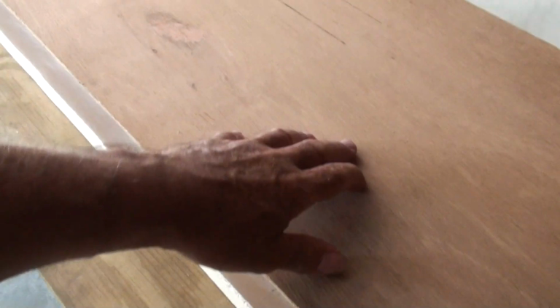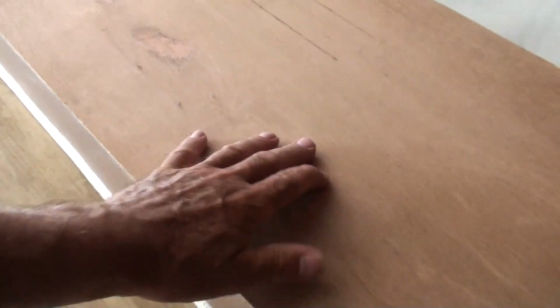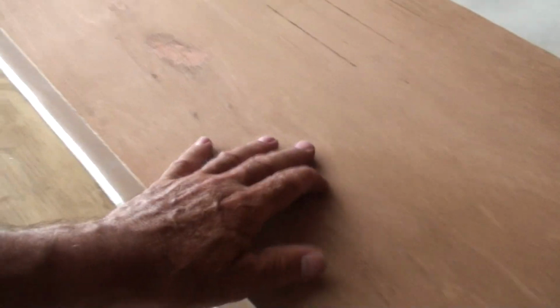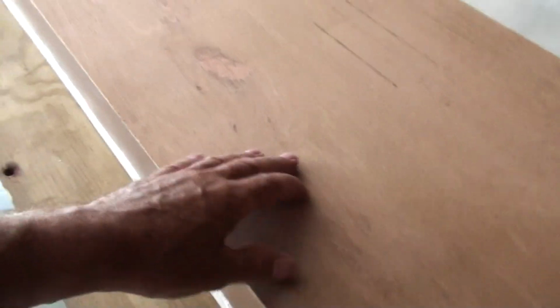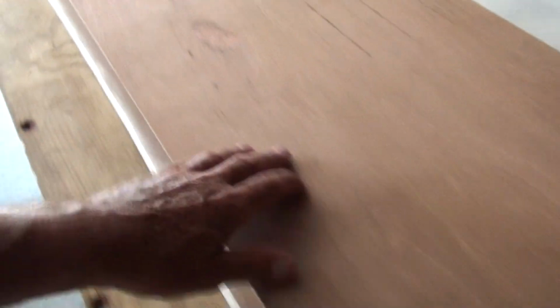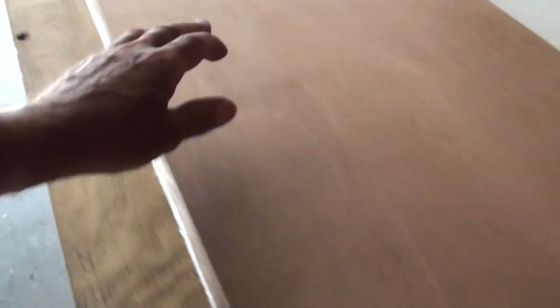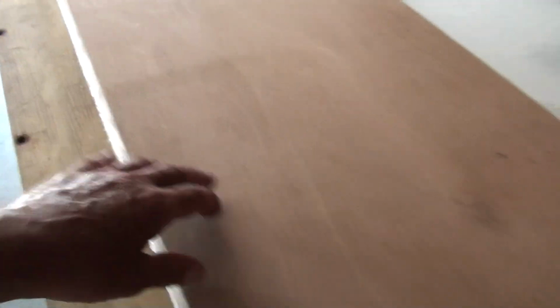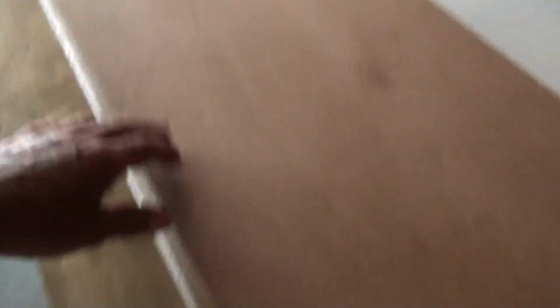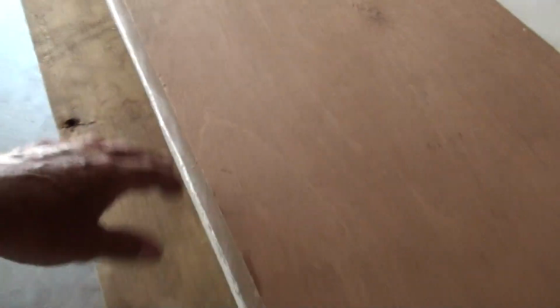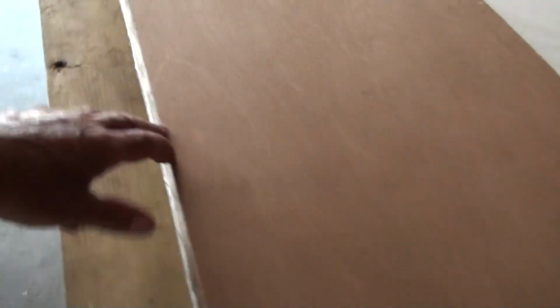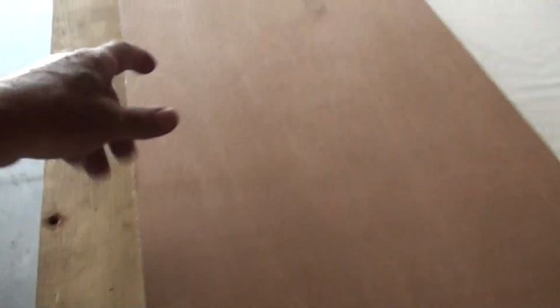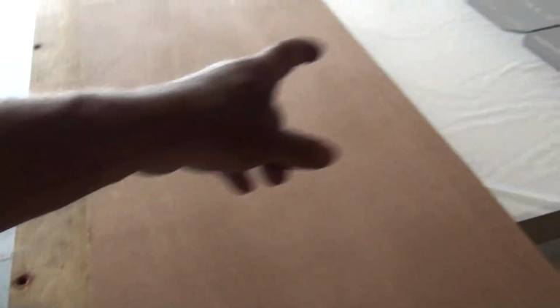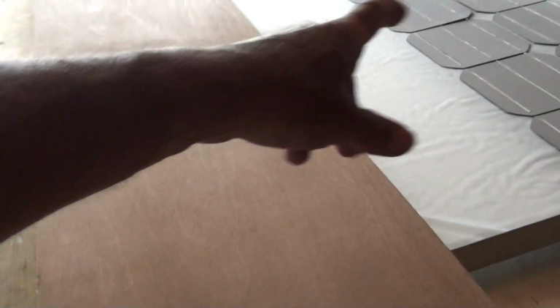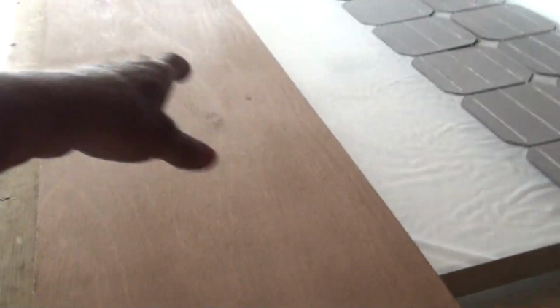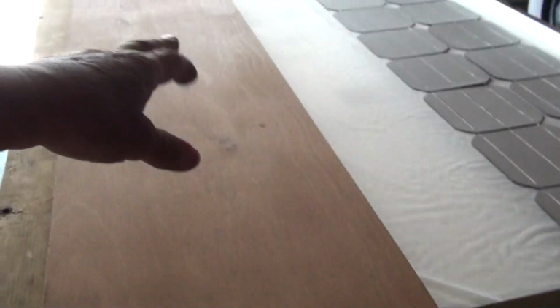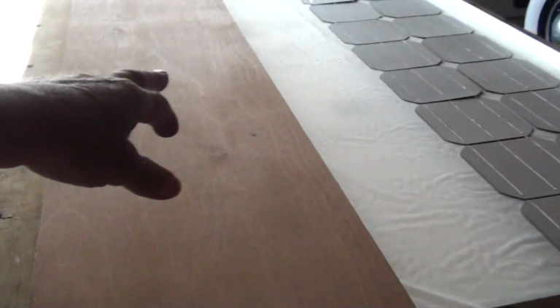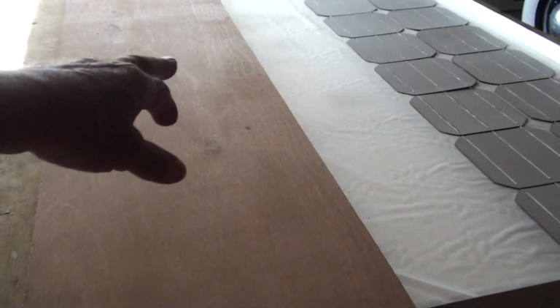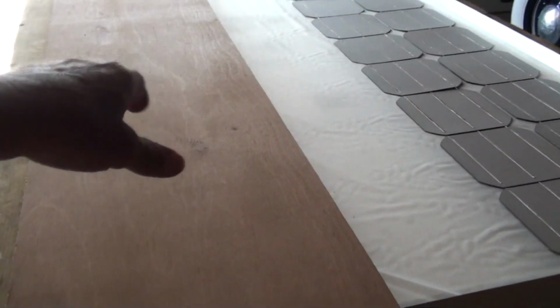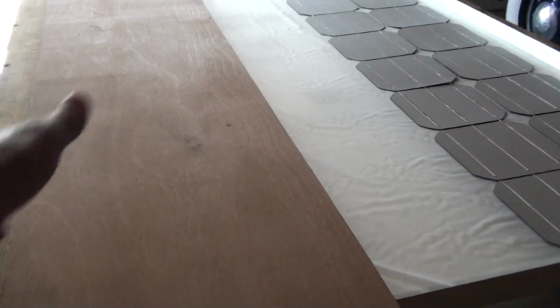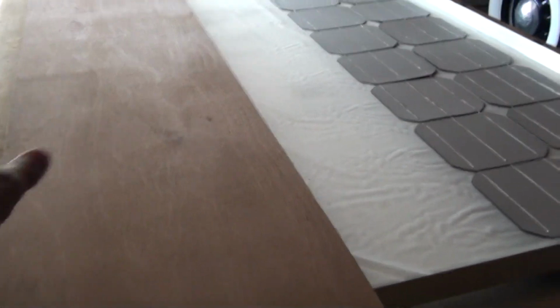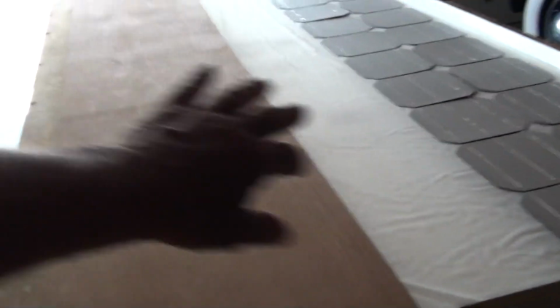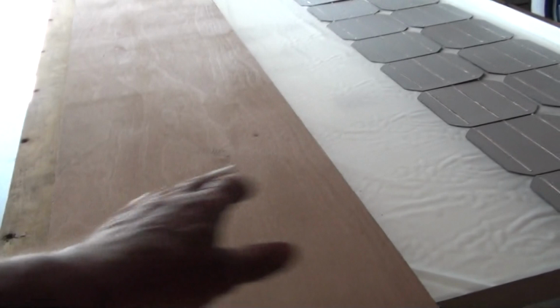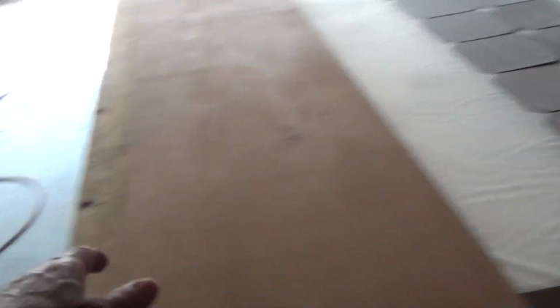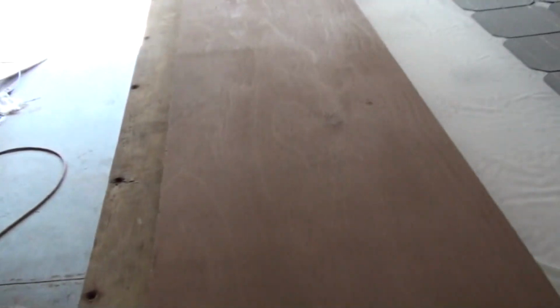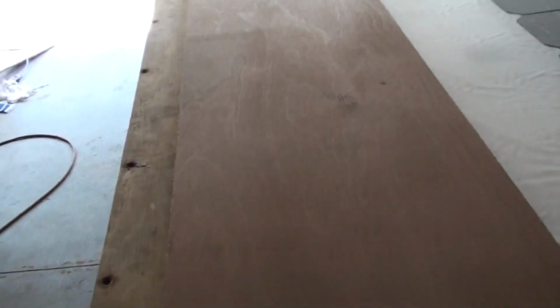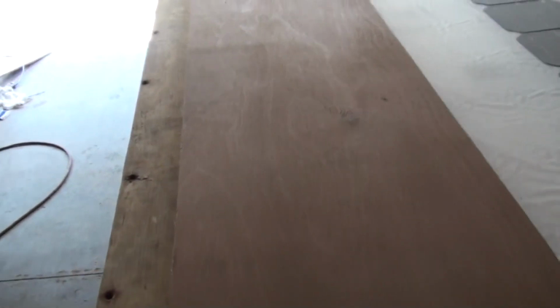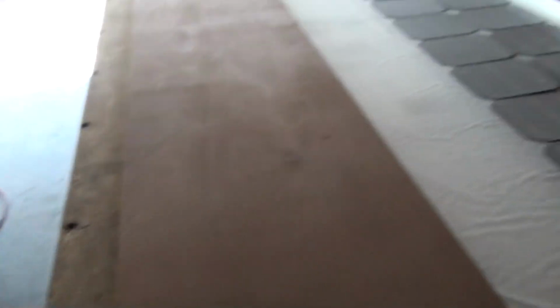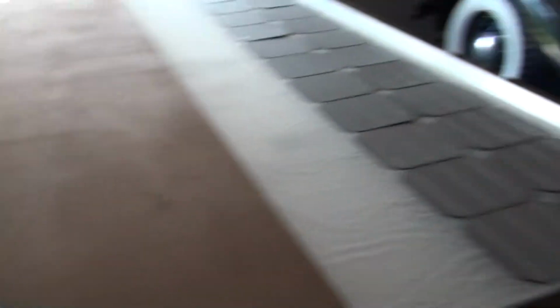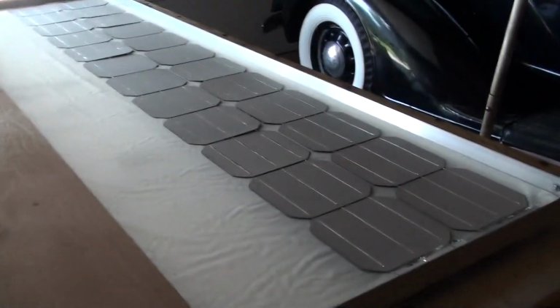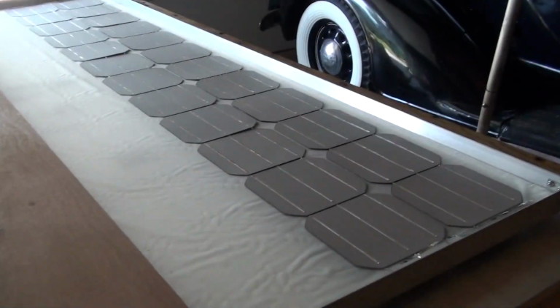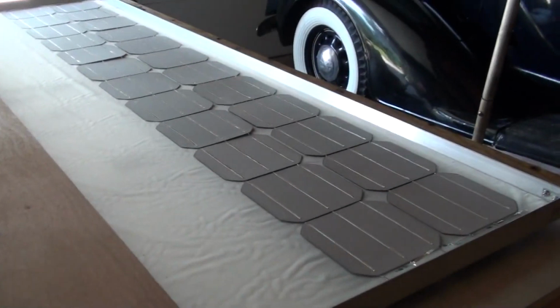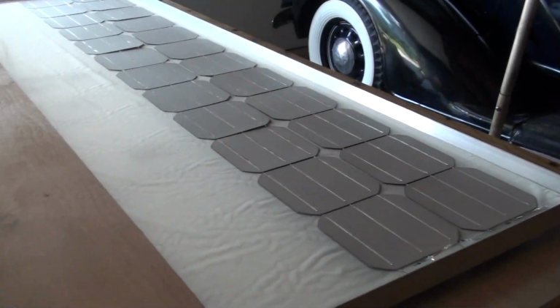This piece is how I manage to handle a row of 12 and get them in there without breaking them all when you're moving around. So let's go.